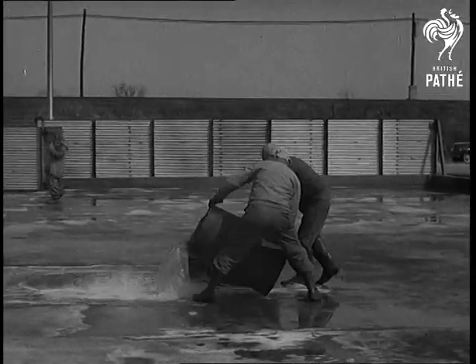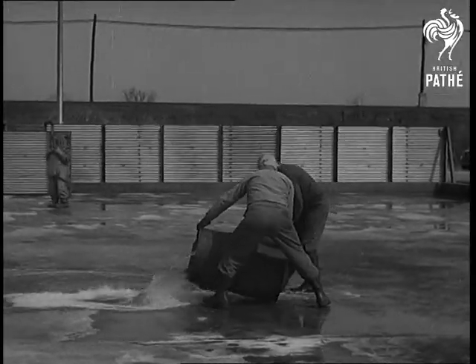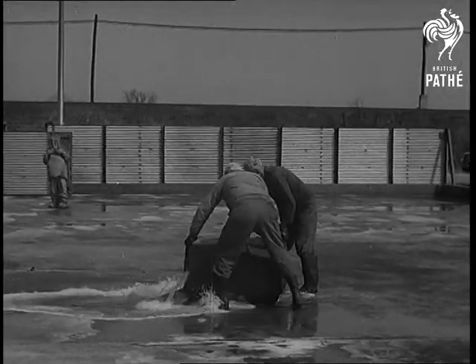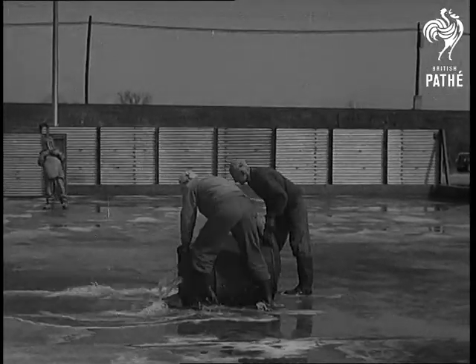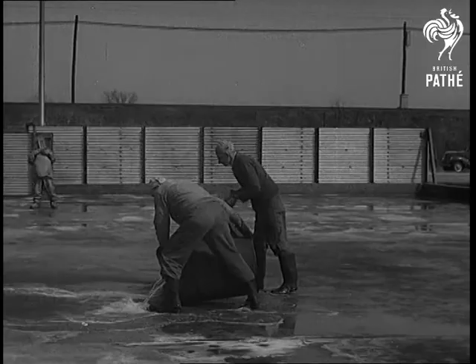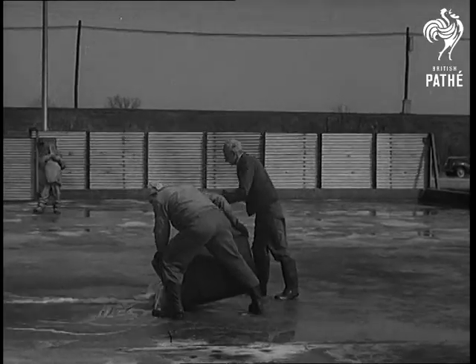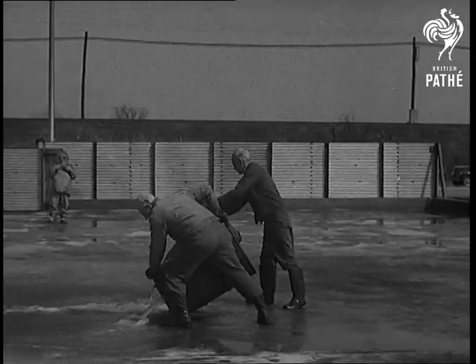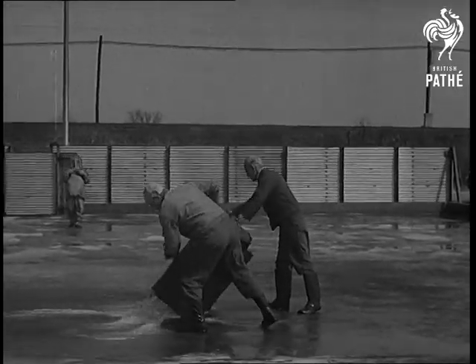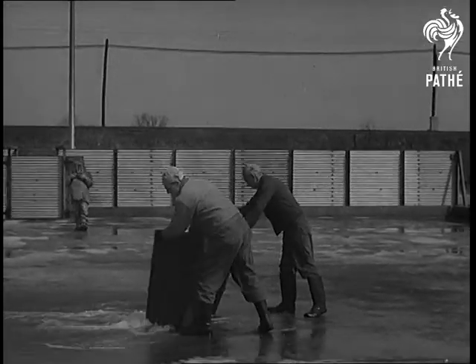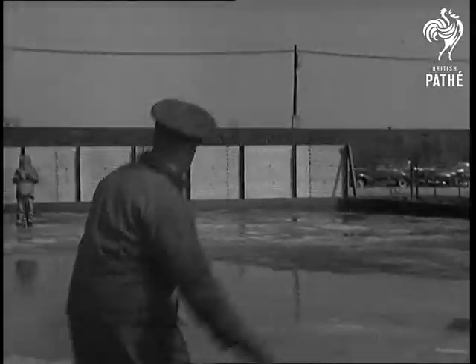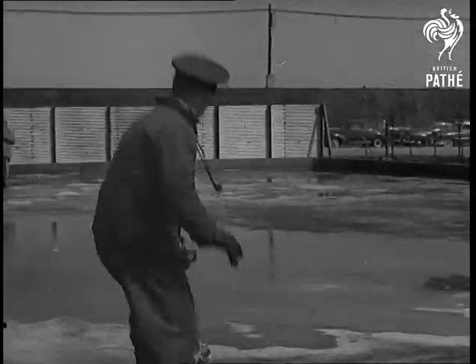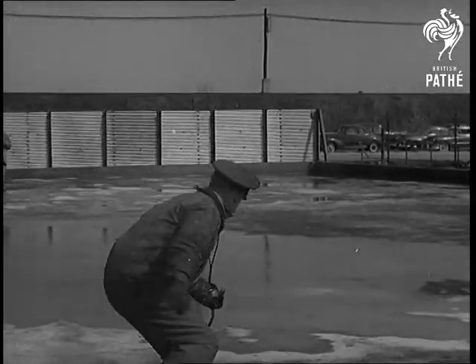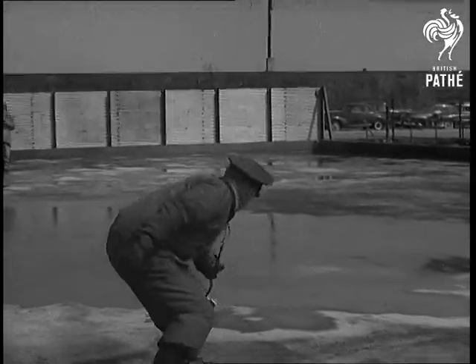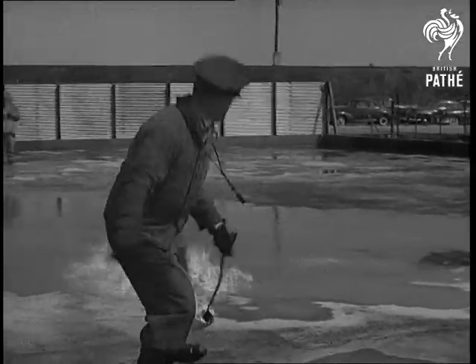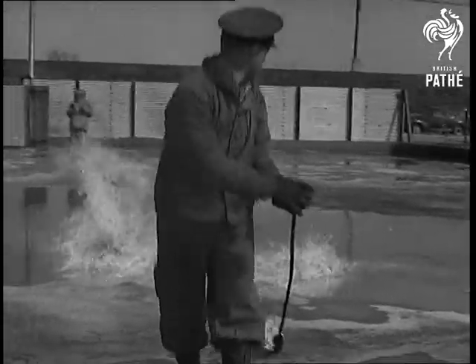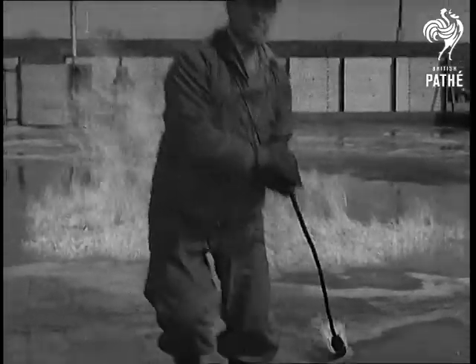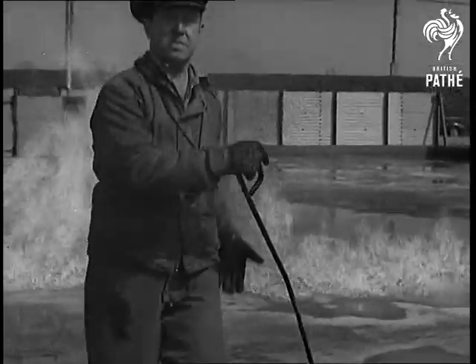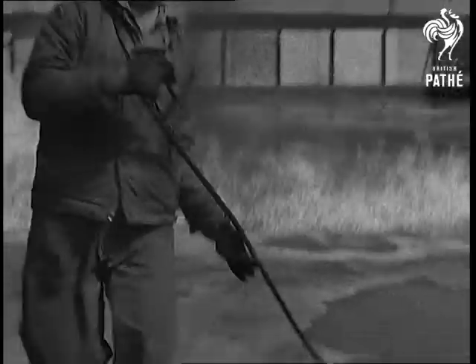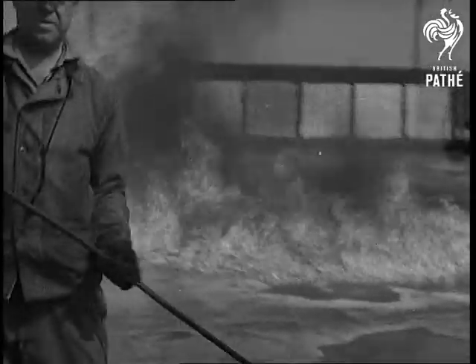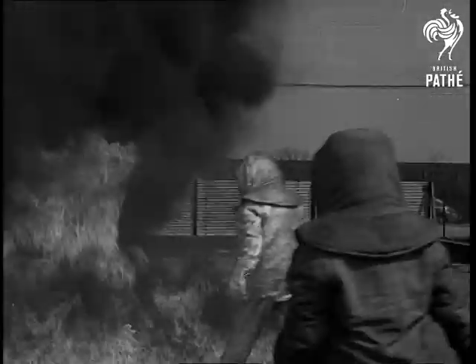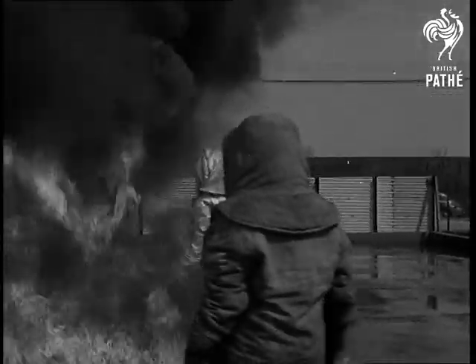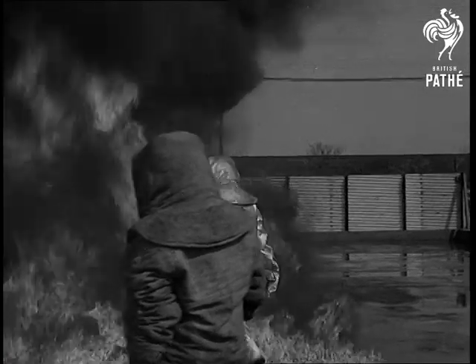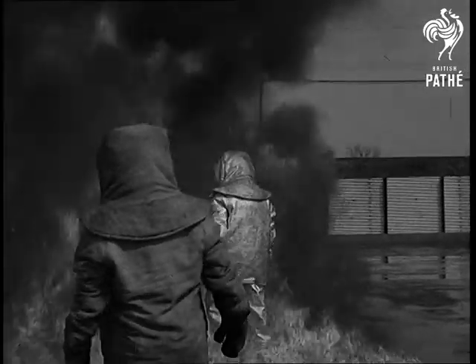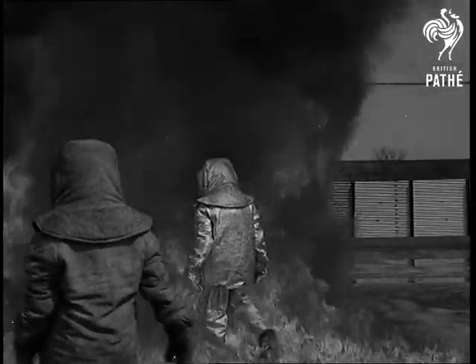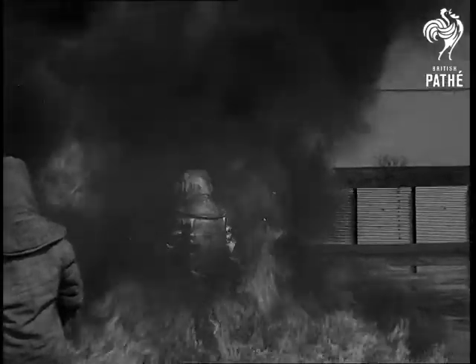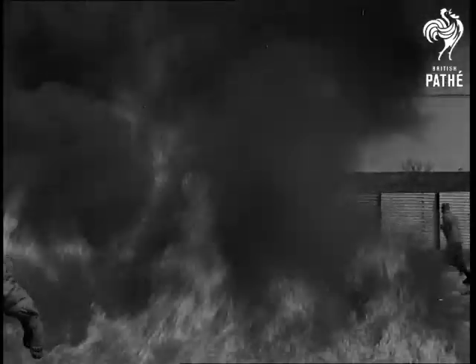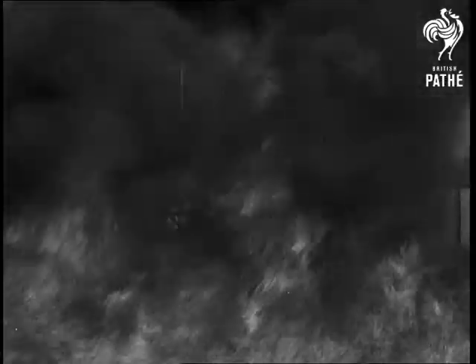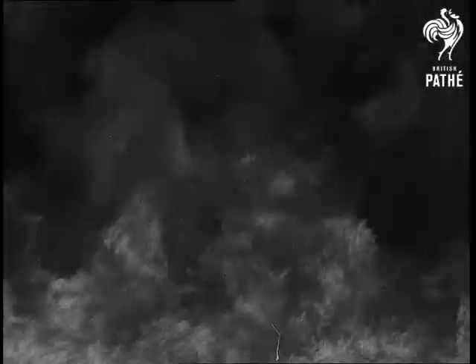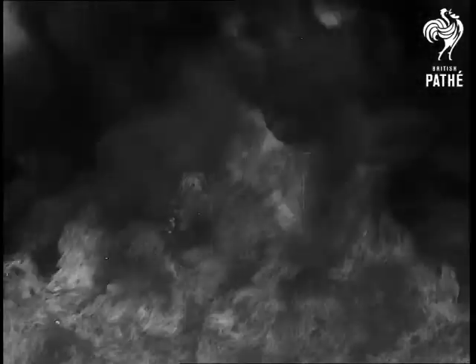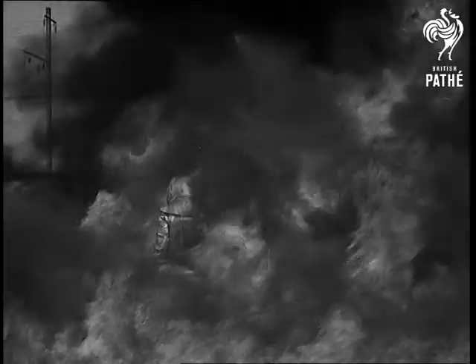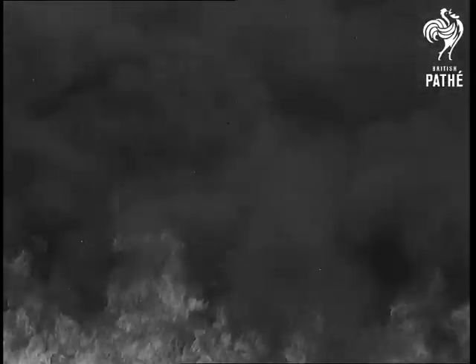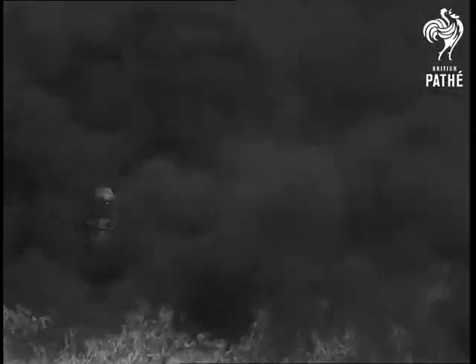High octane spirit, such as aircraft use, gives a realistic test. The heat quickly reaches more than 2,000 degrees, but the volunteer fireman walks about unconcerned.